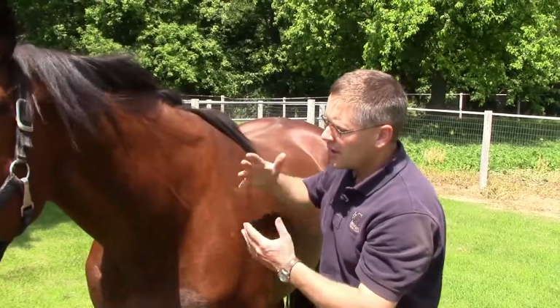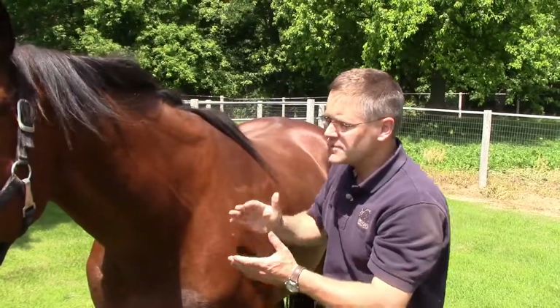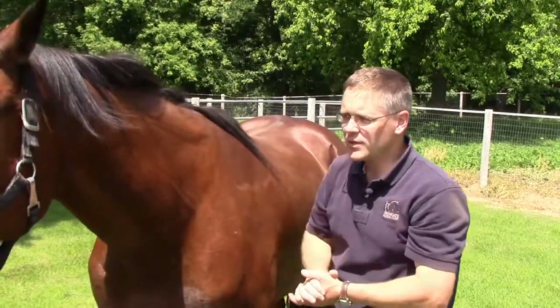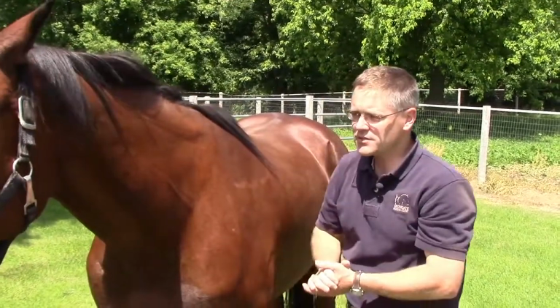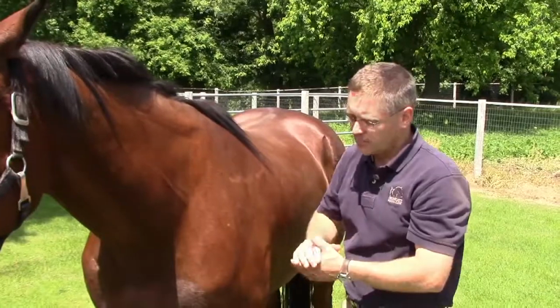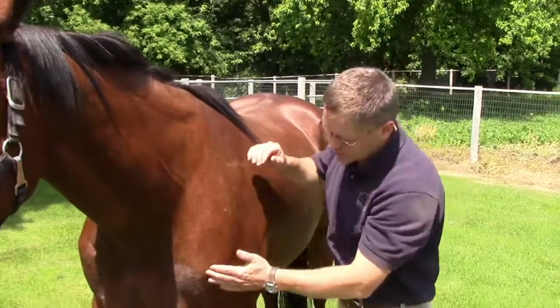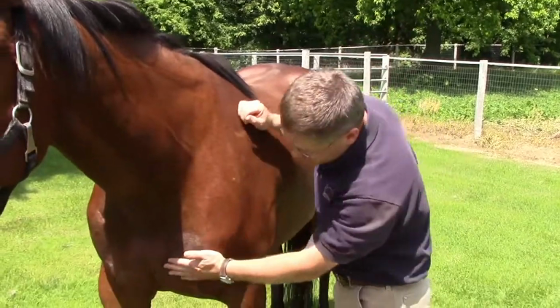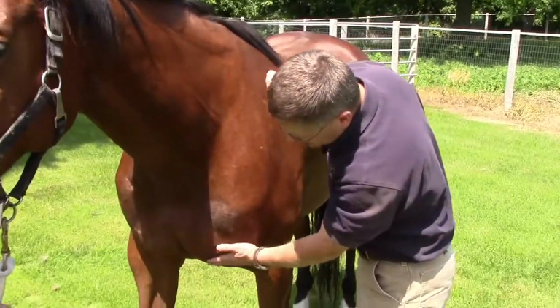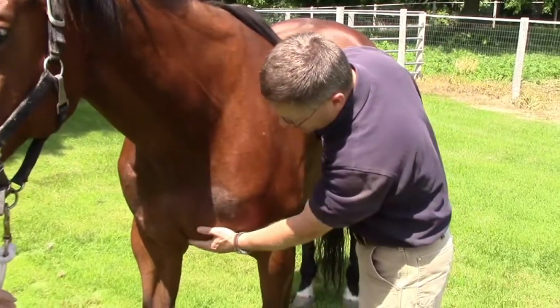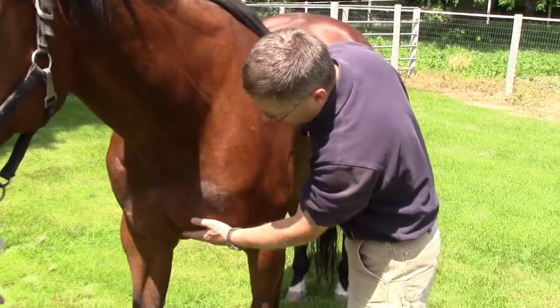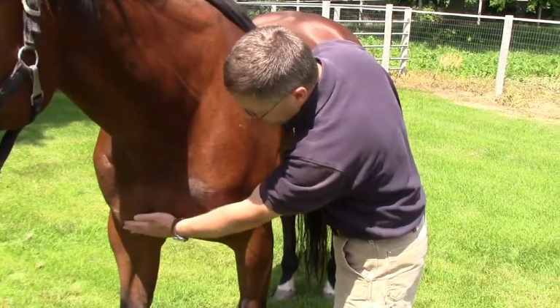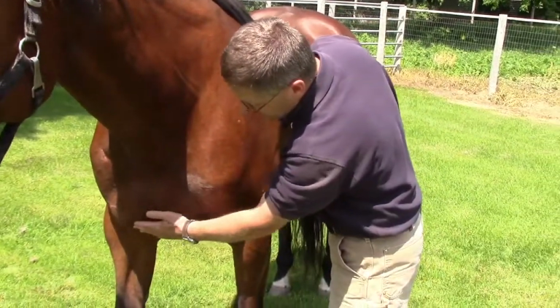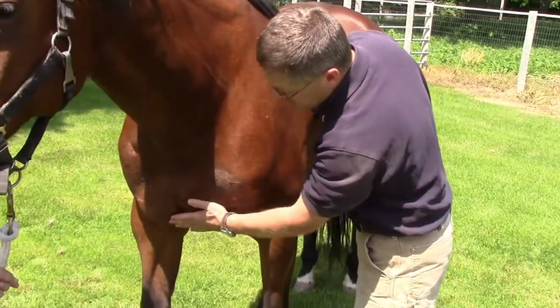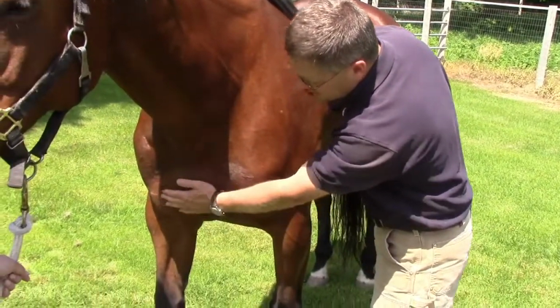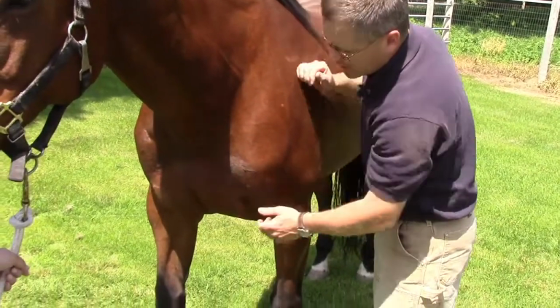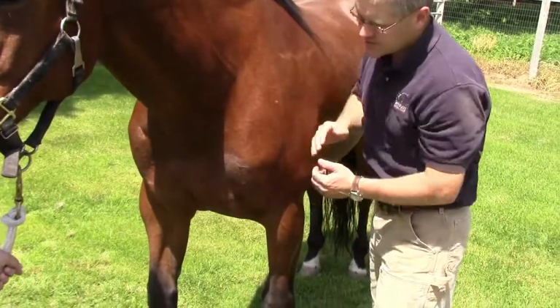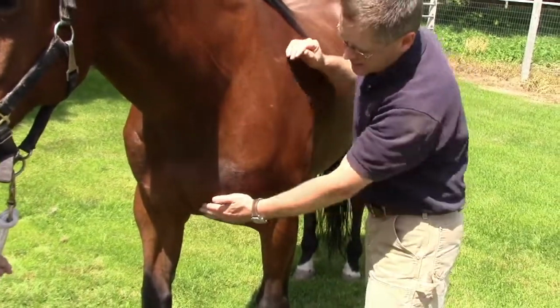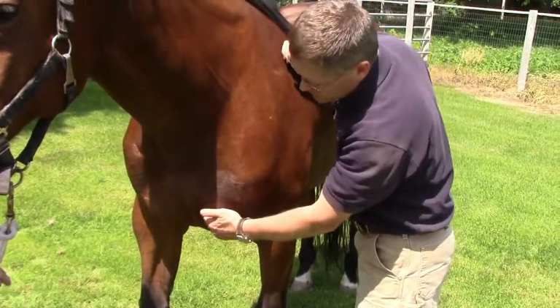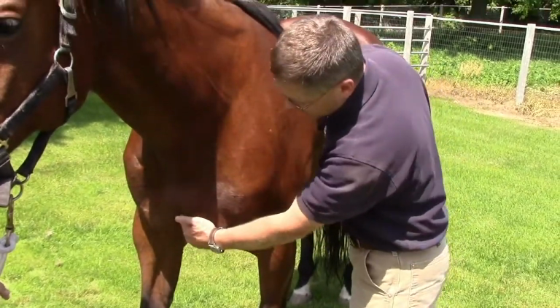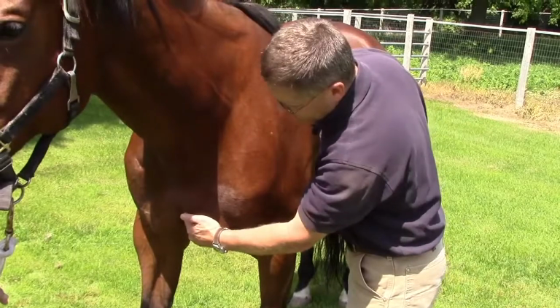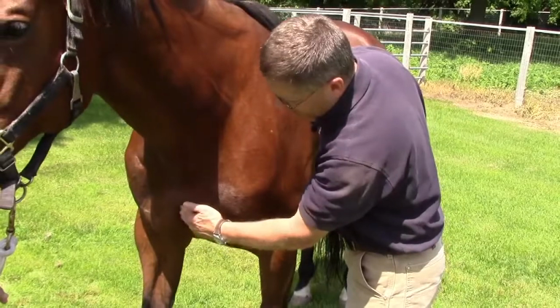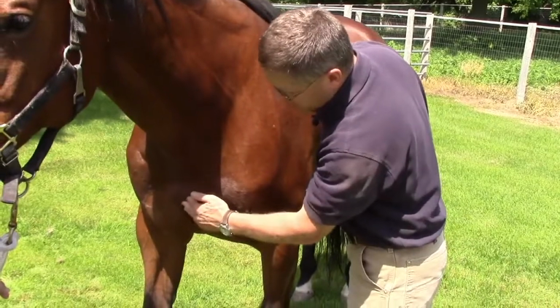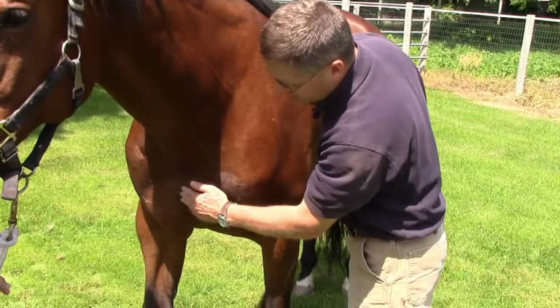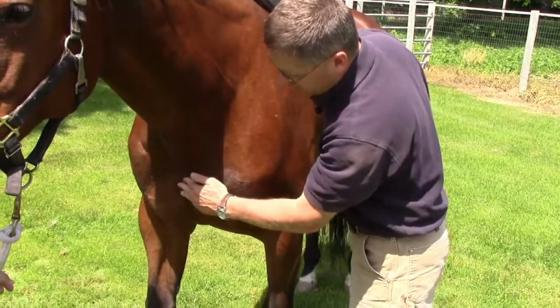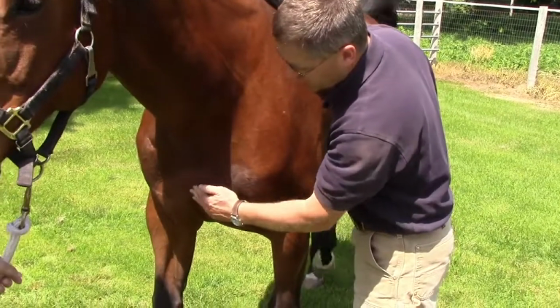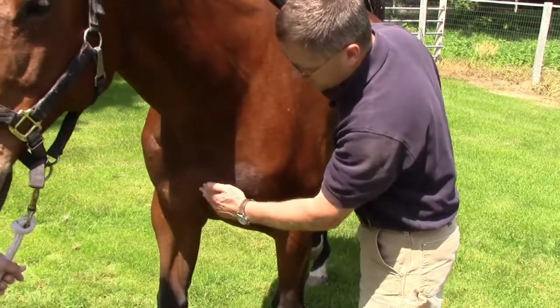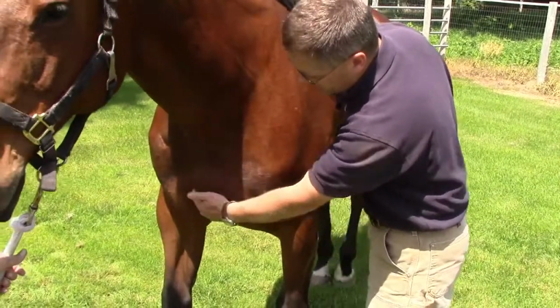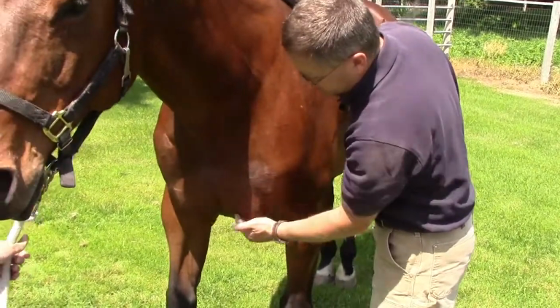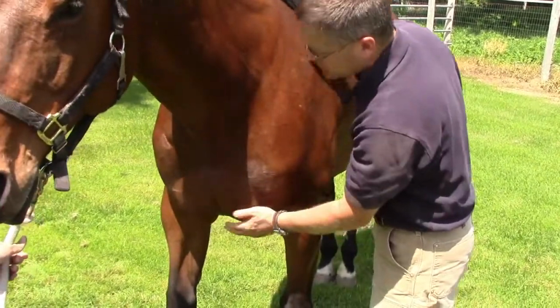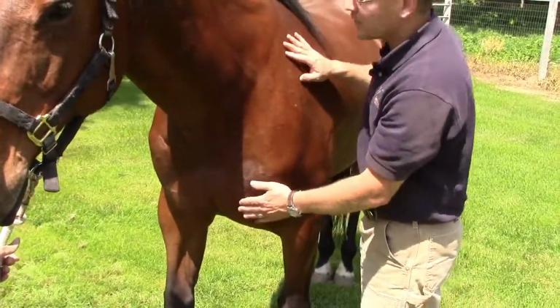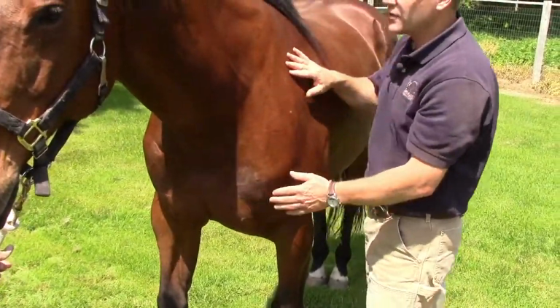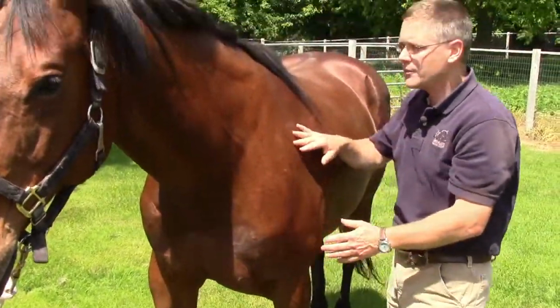Another spot where we can administer intramuscular injections is the pectoral muscles. Either side — we just want to make sure we're staying off of the sternum. You can feel the bone of the sternum there, but the pectoral muscles are another option.